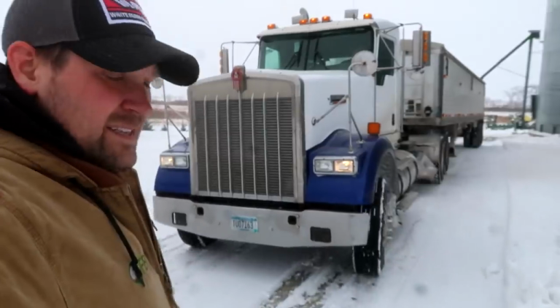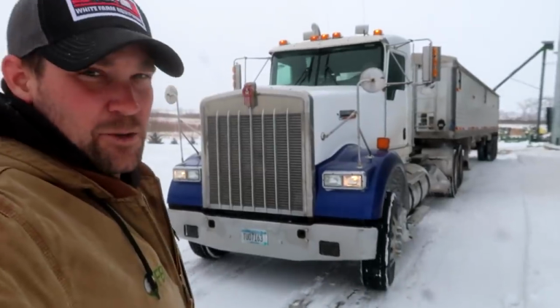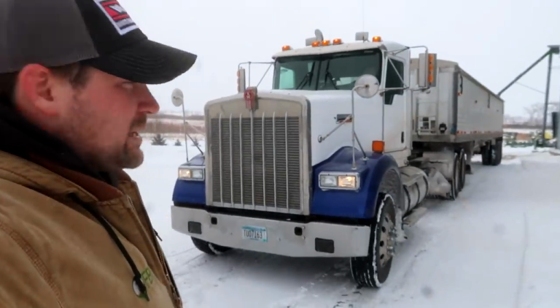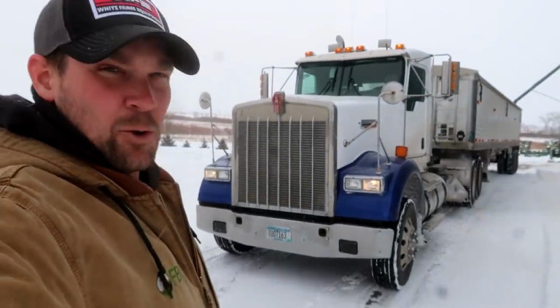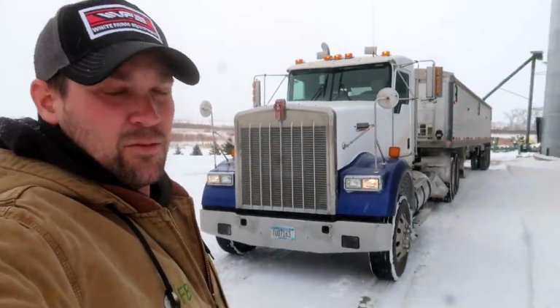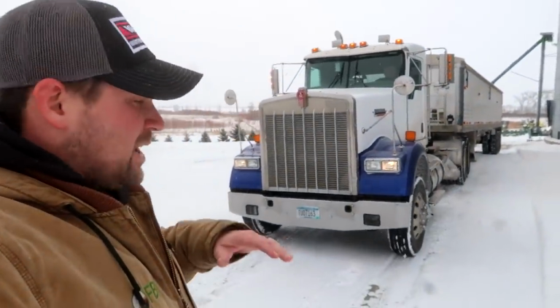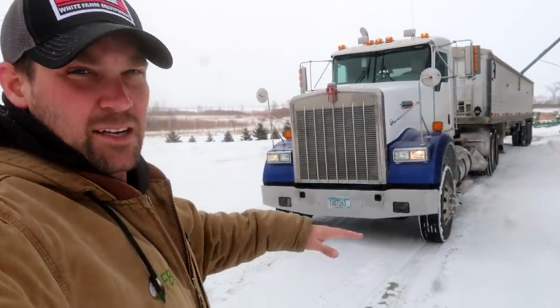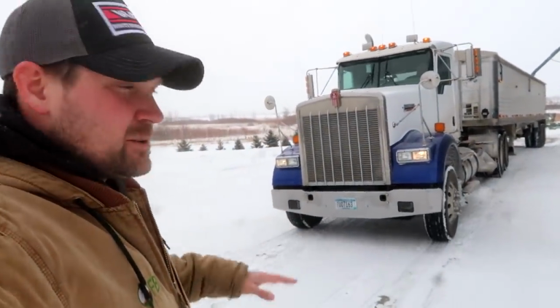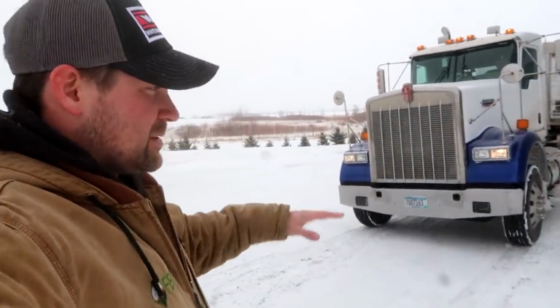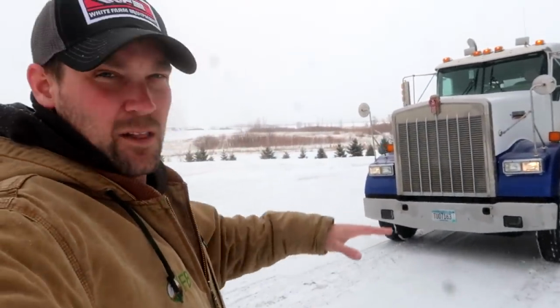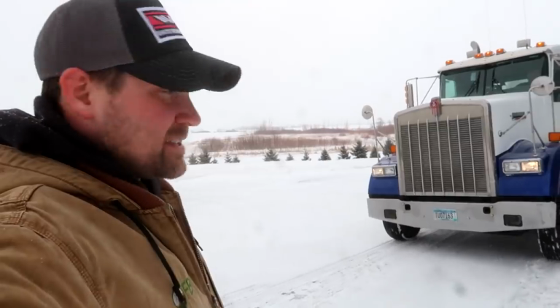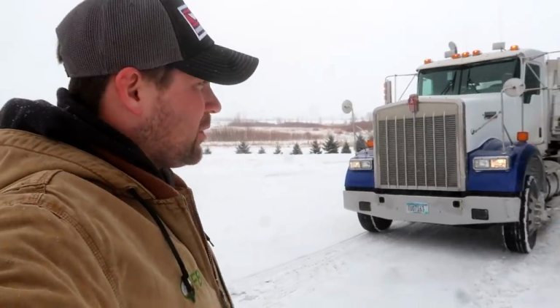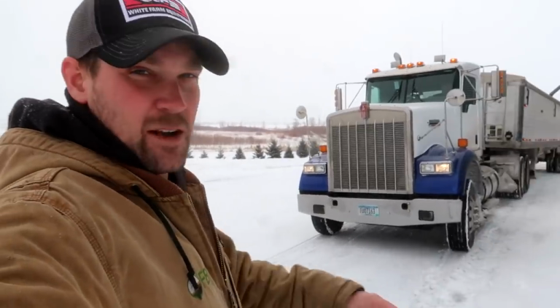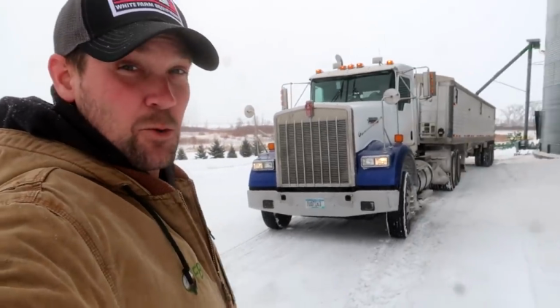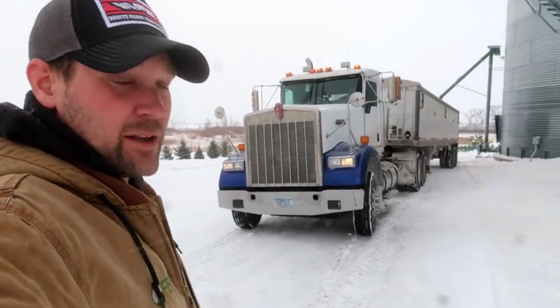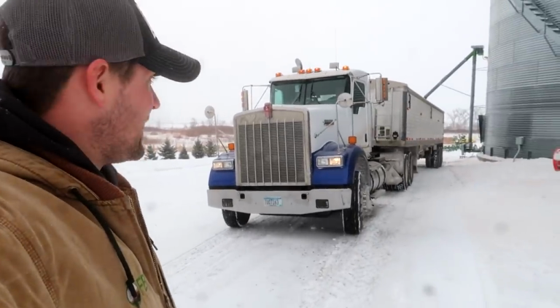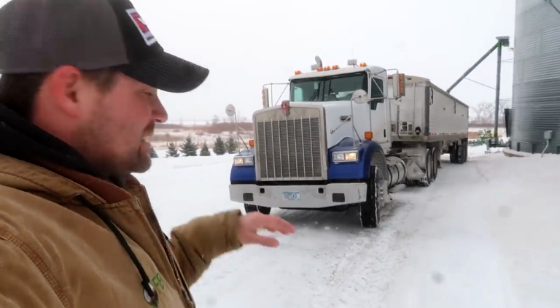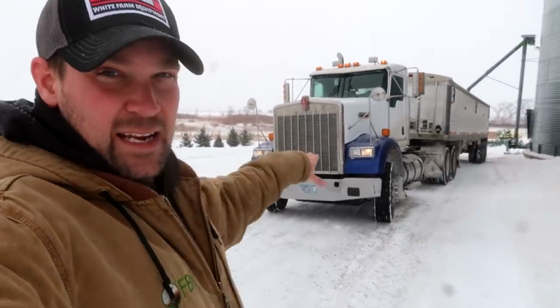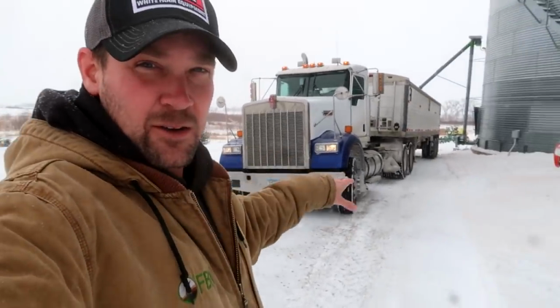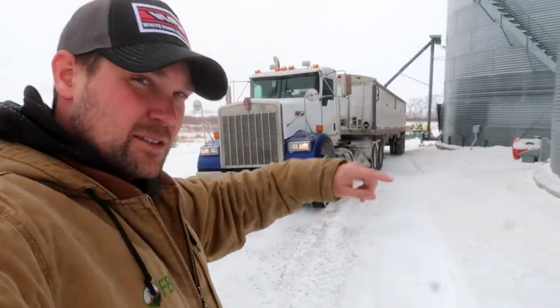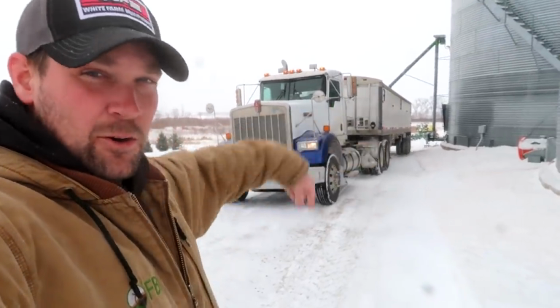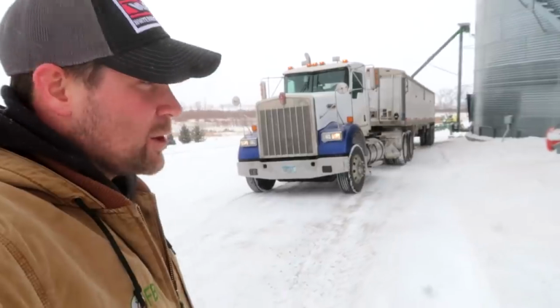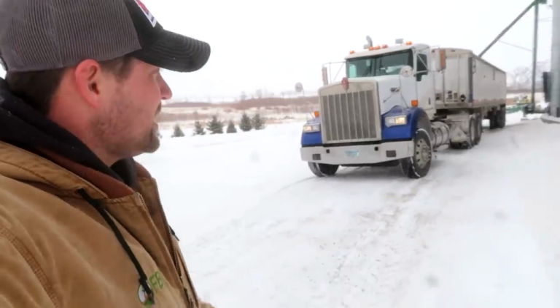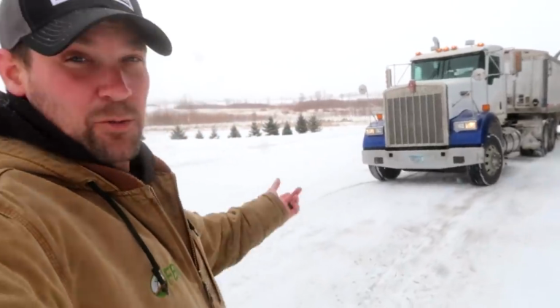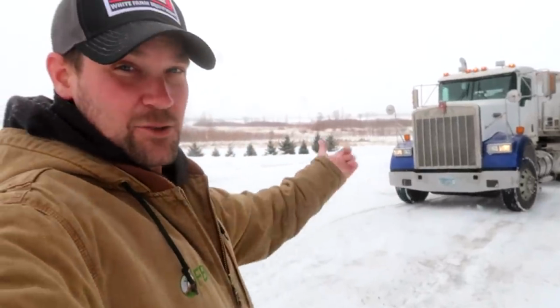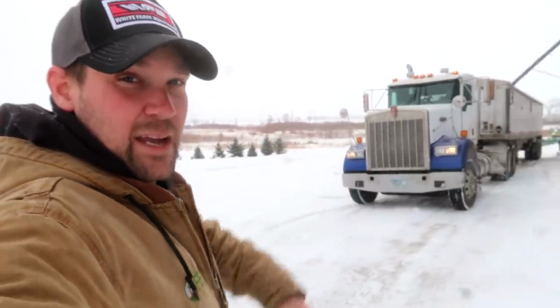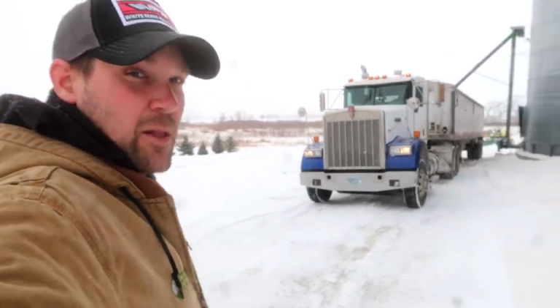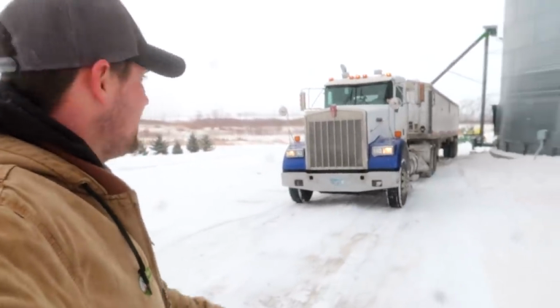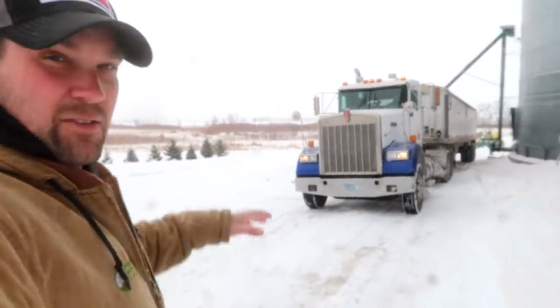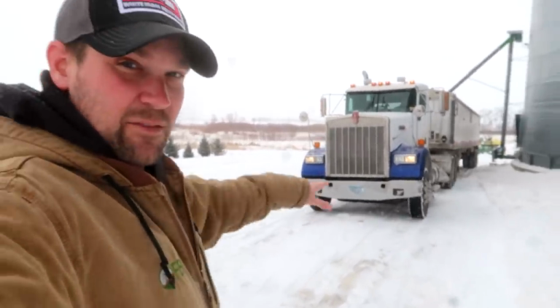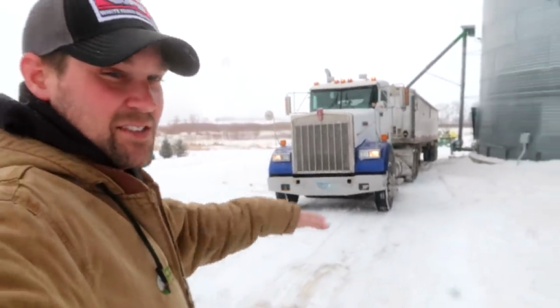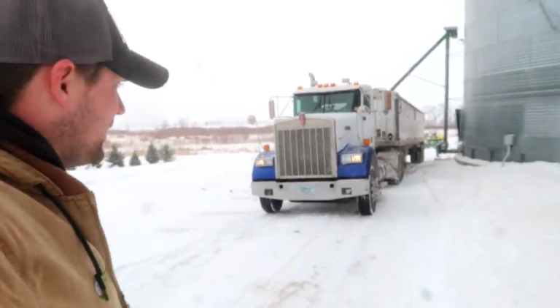These empty trucks really don't love ice on the road covered in a light dusting of snow — they don't do well when they're empty. So we're backing down under the auger instead of going around the loop, because I don't think this truck would make it uphill empty. Even this slight little hill.